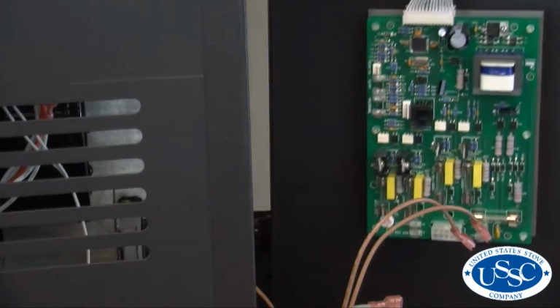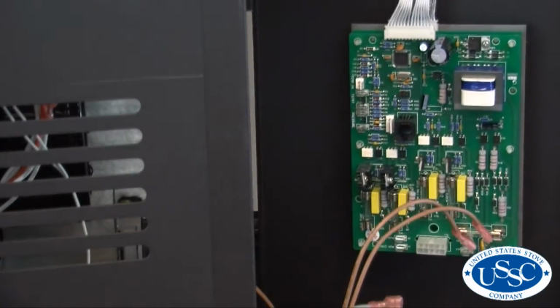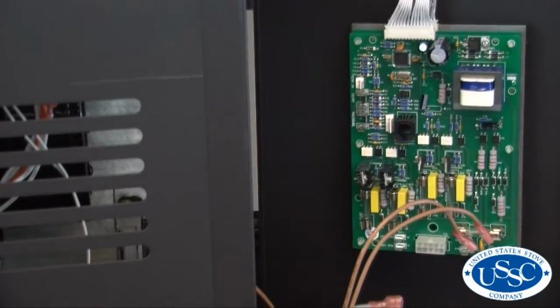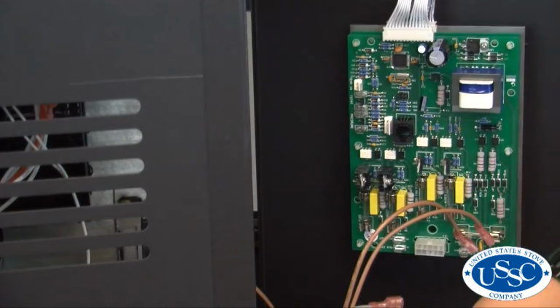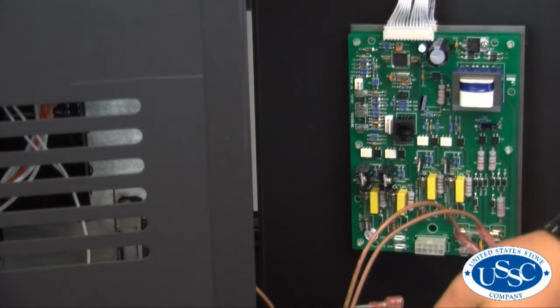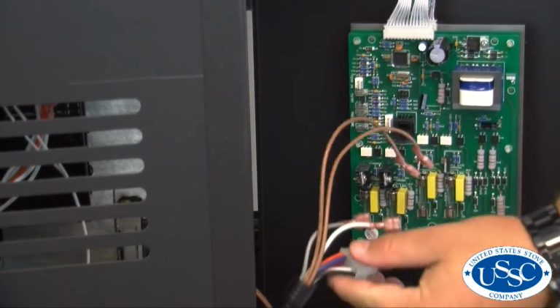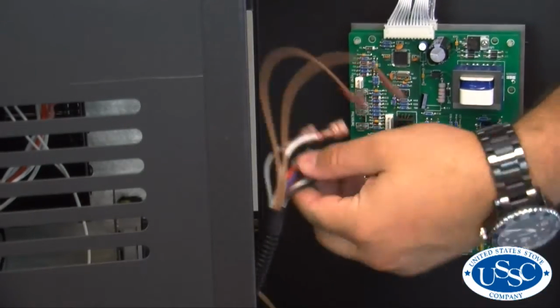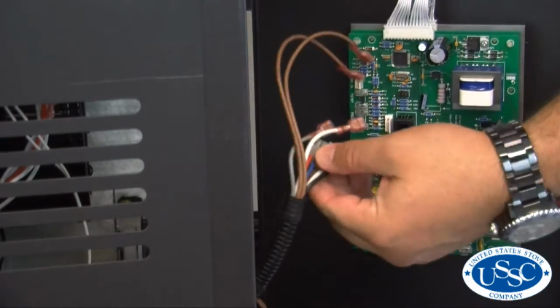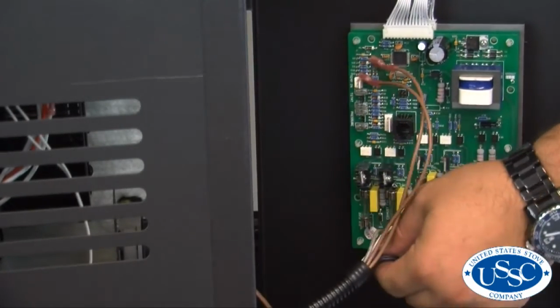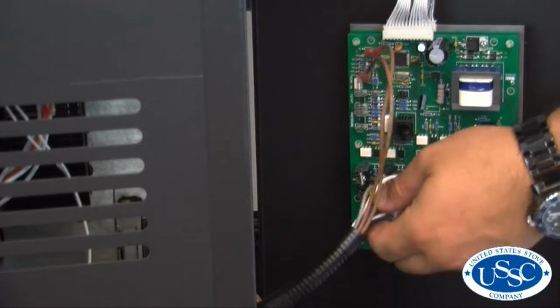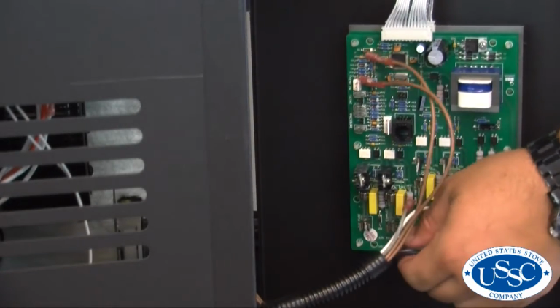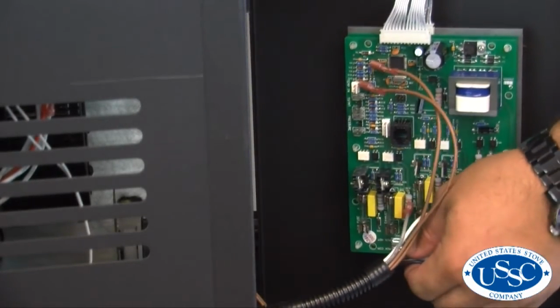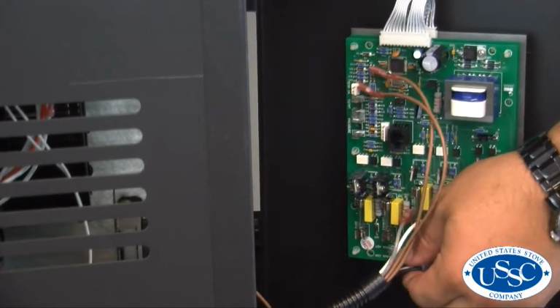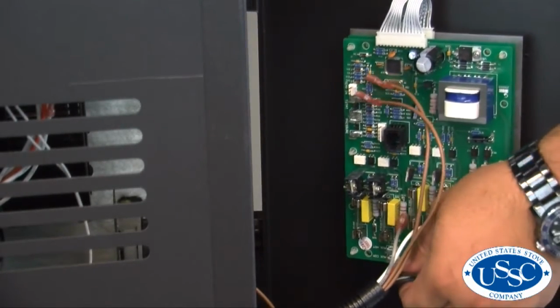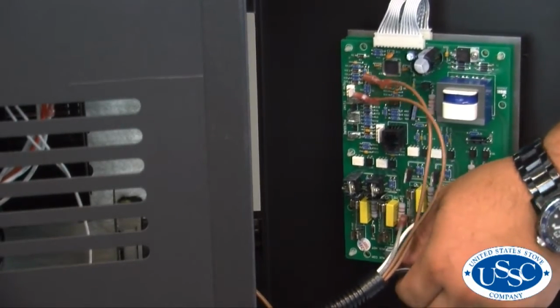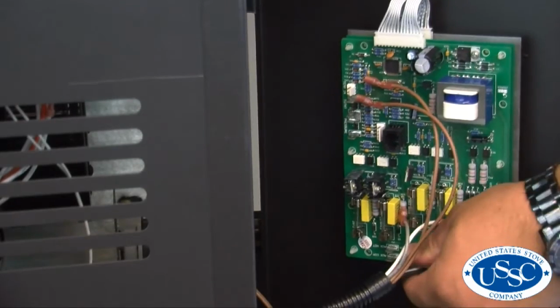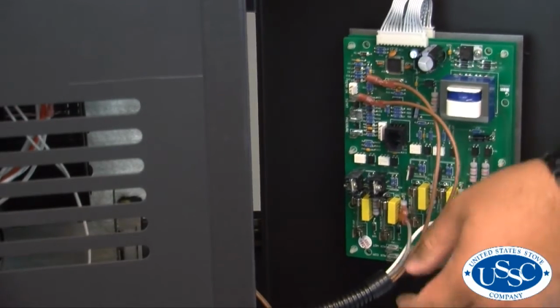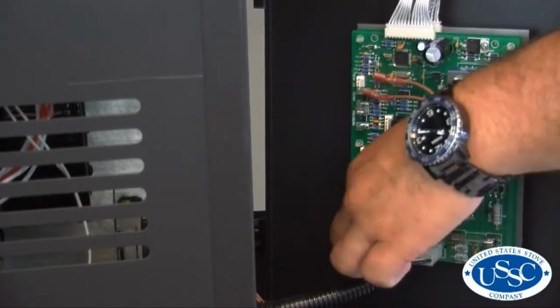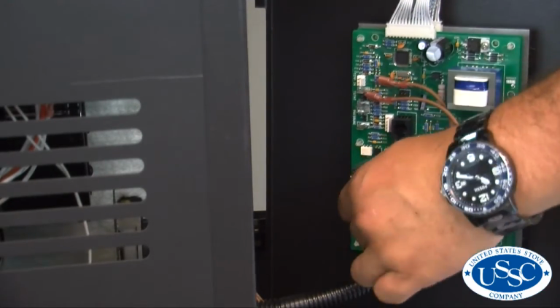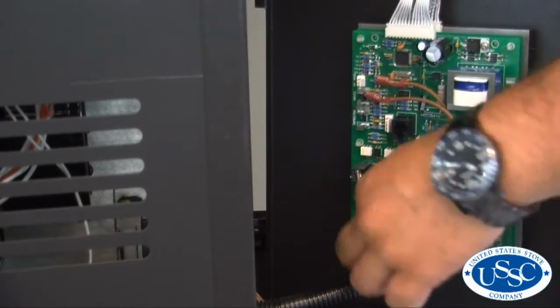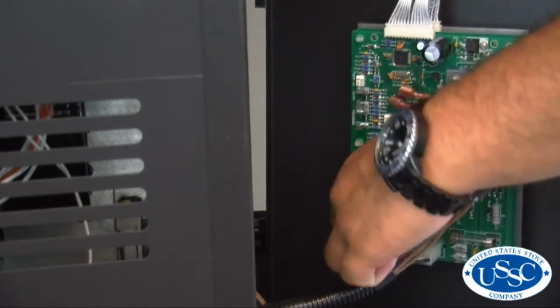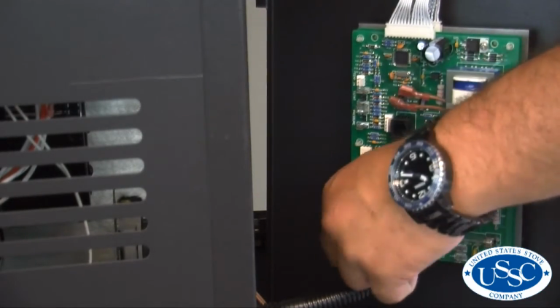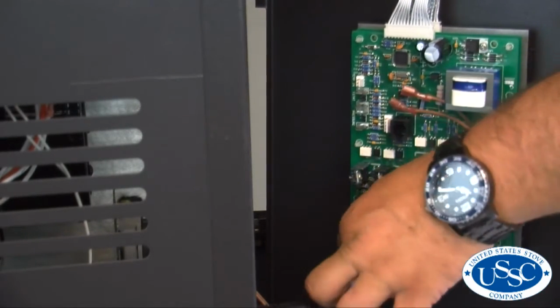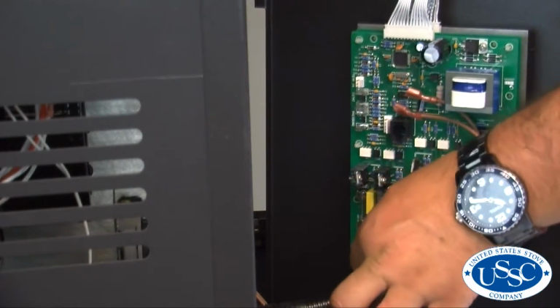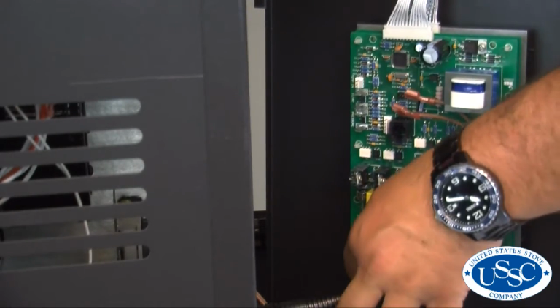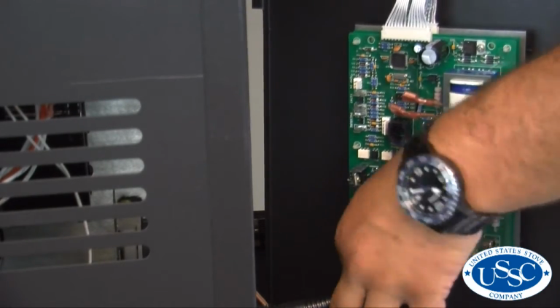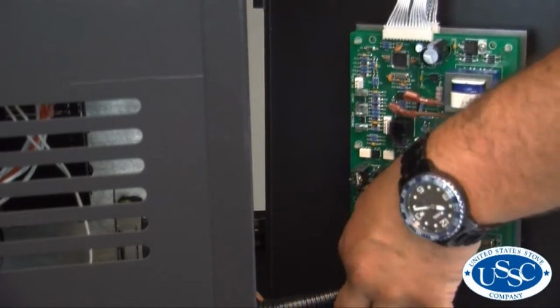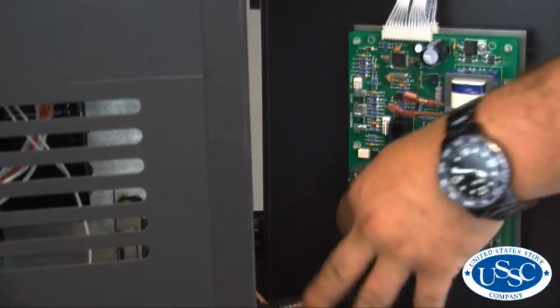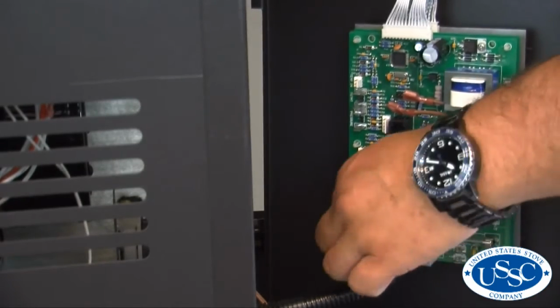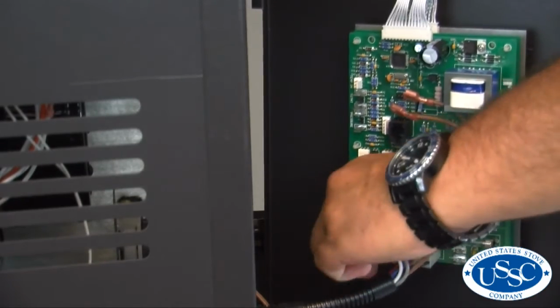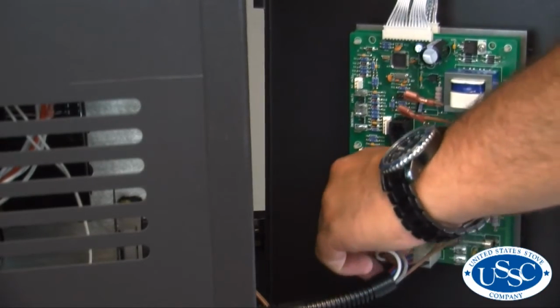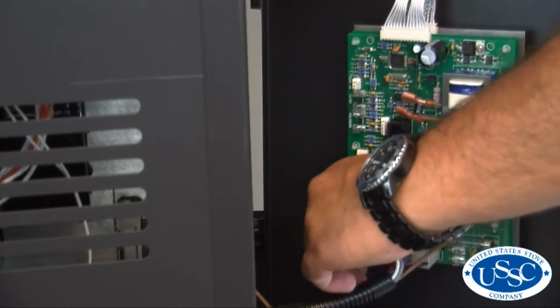Now that you've replaced the vacuum switch, let's go ahead and reassemble your stove. First, take your side panel and hold it up against the stove and connect all of the wire connections from the wiring harness back to the back side of the control panel.